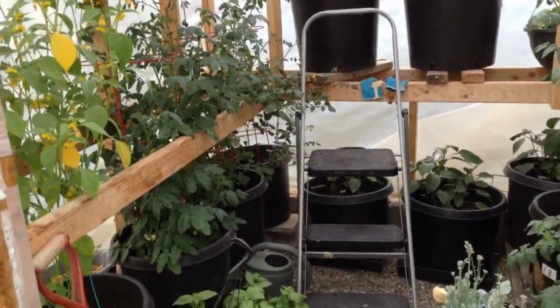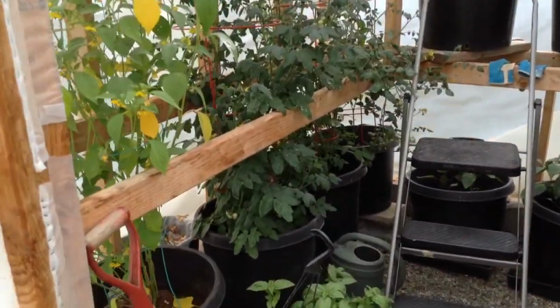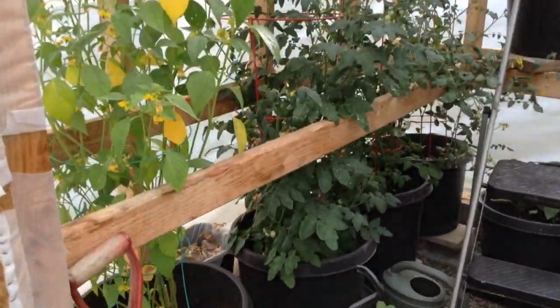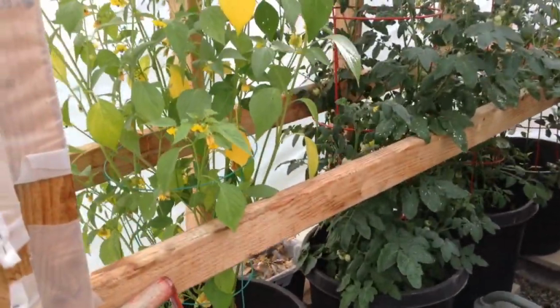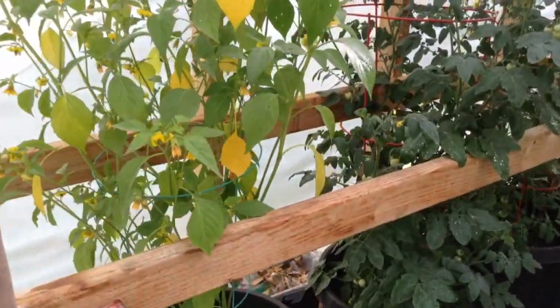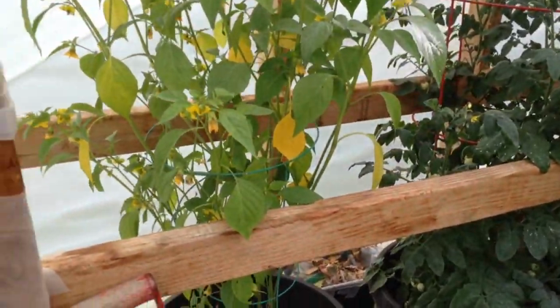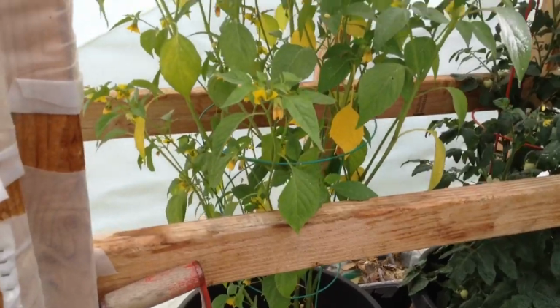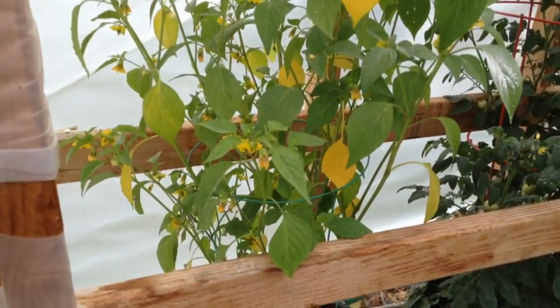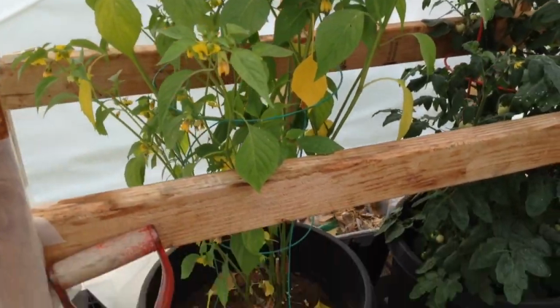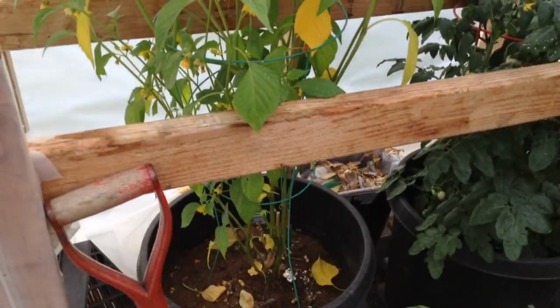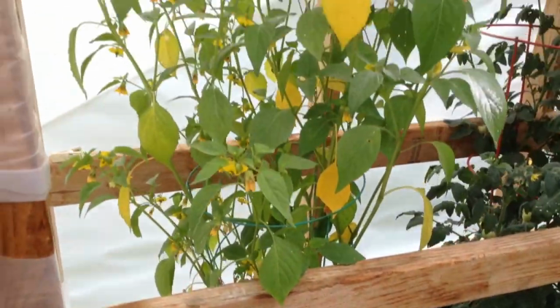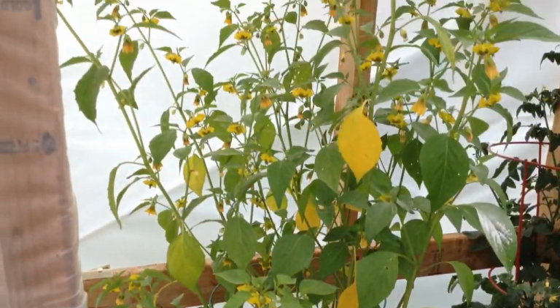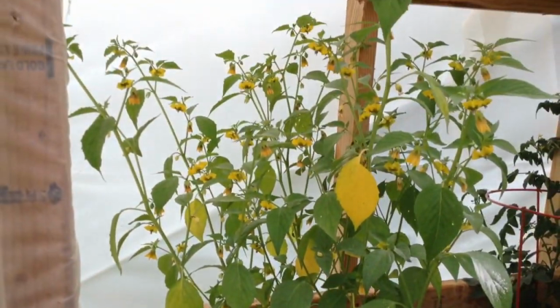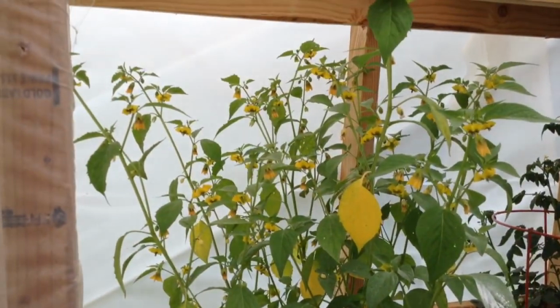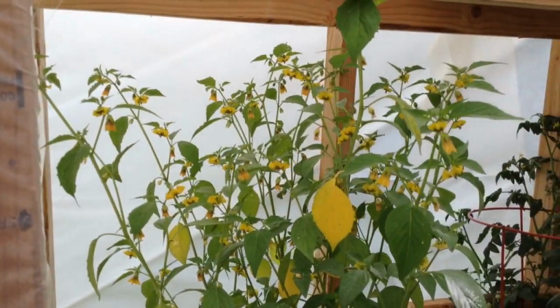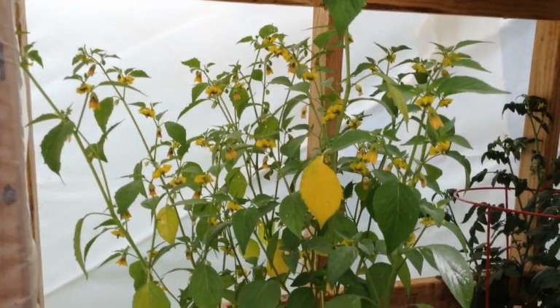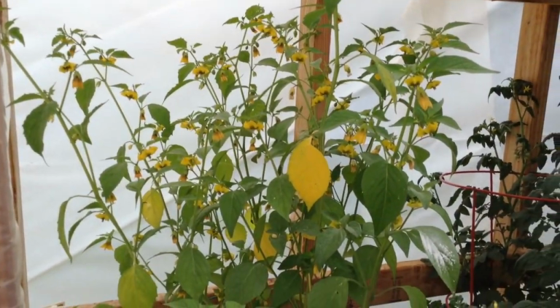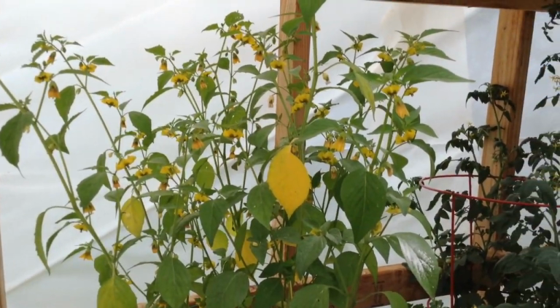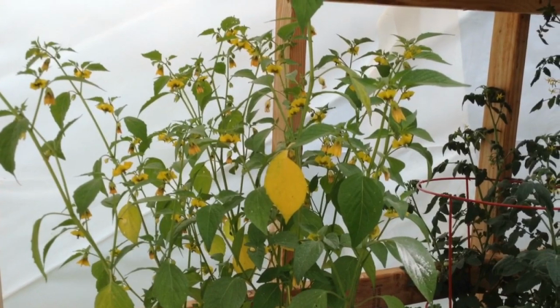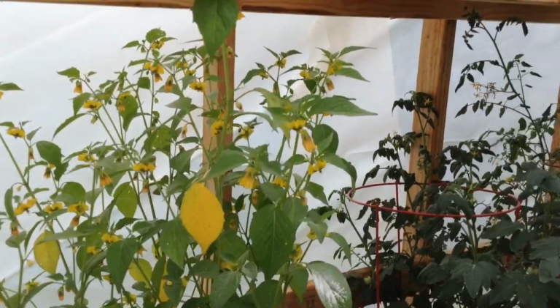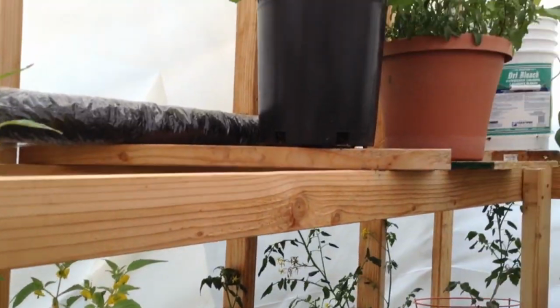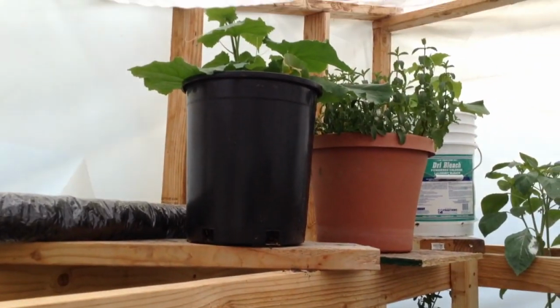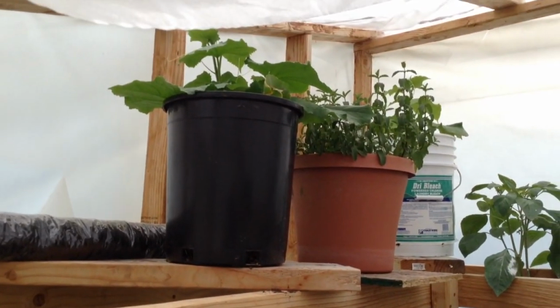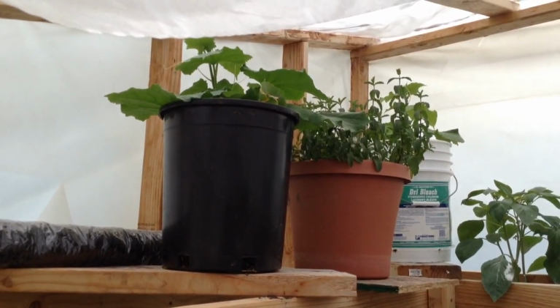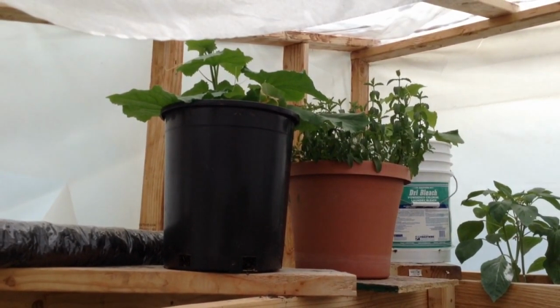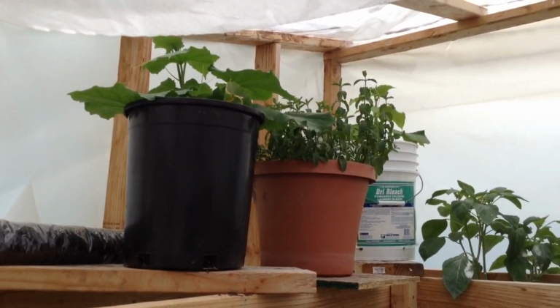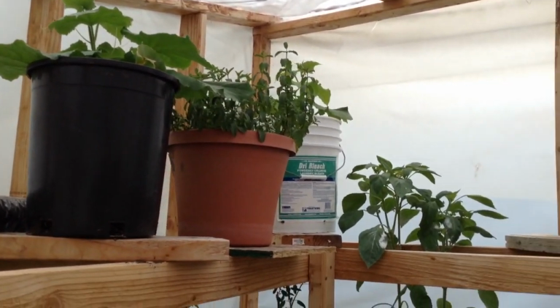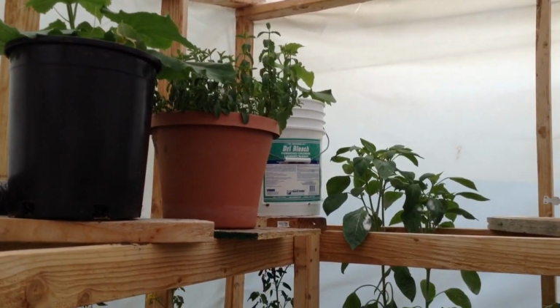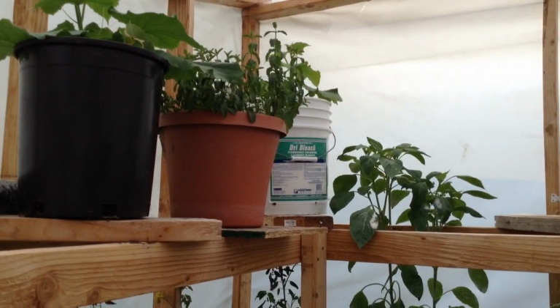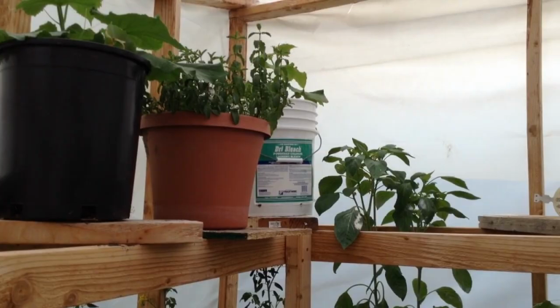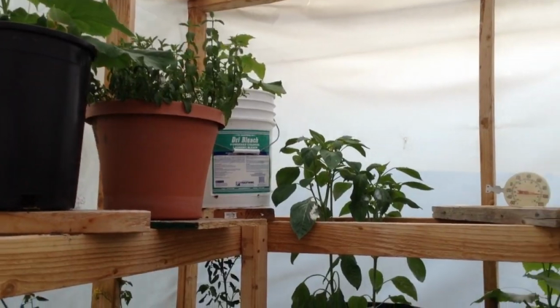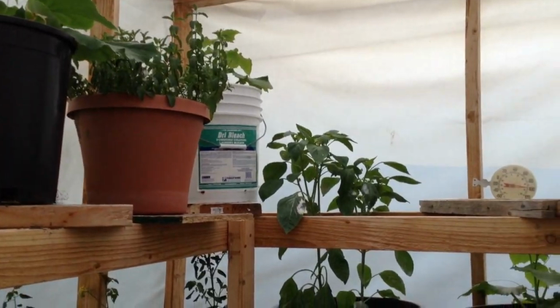Tomatillos, lots of flowers, no blossoms yet. Right up there we have cucumbers, mint in the middle, more cucumbers.